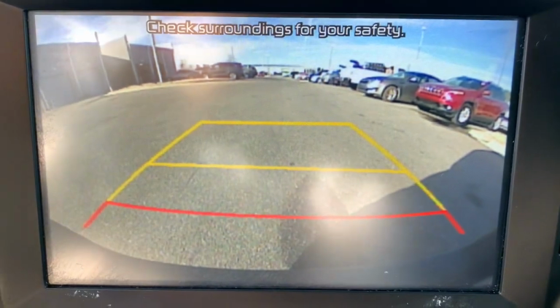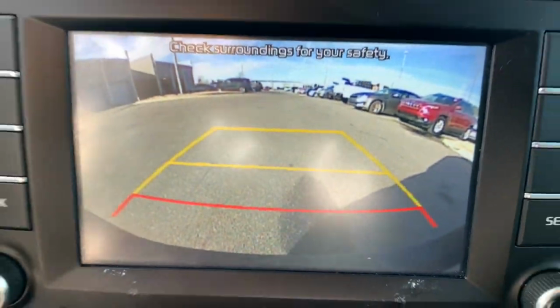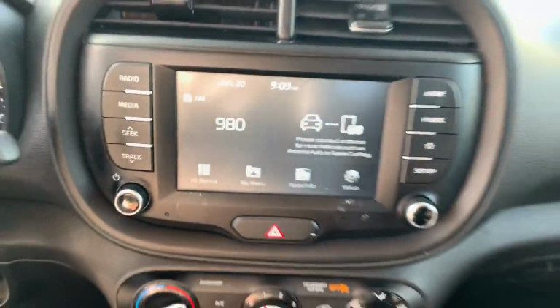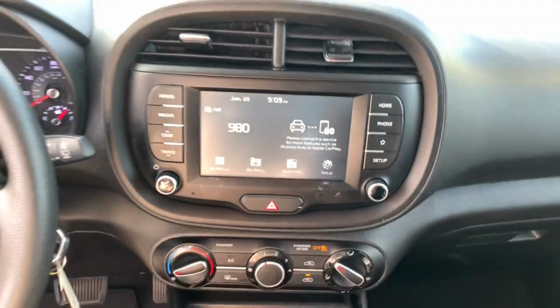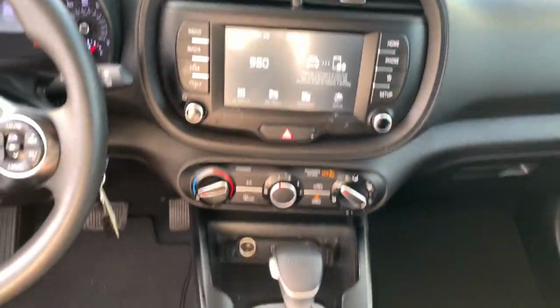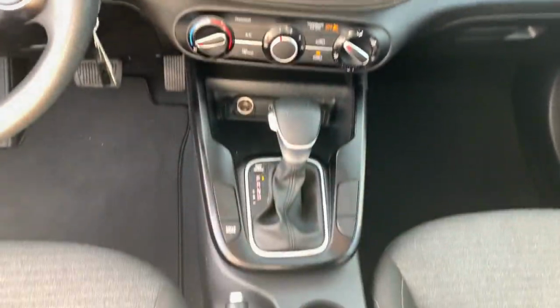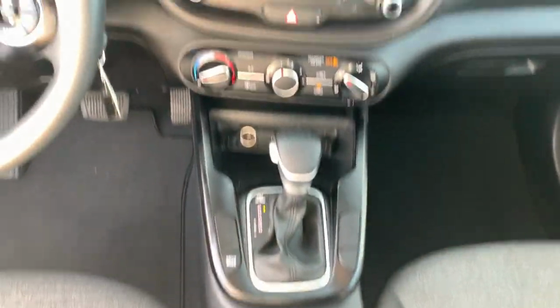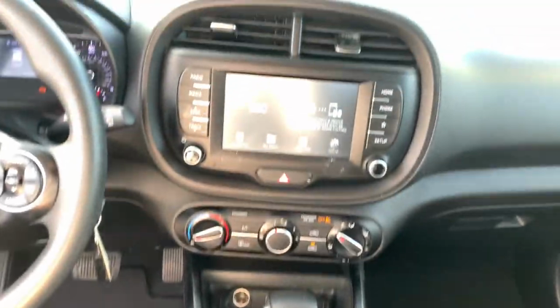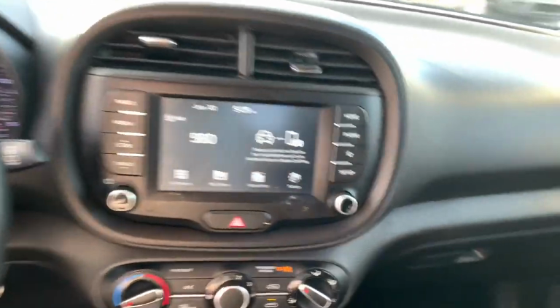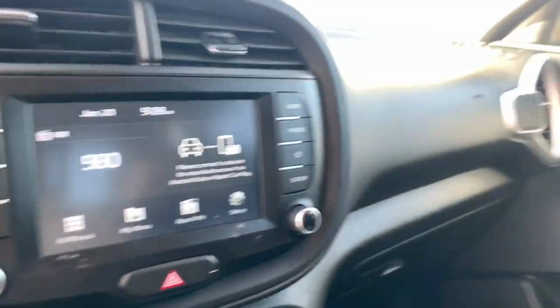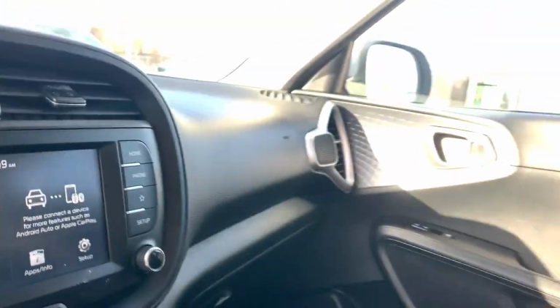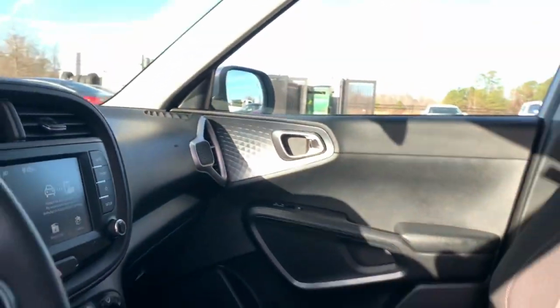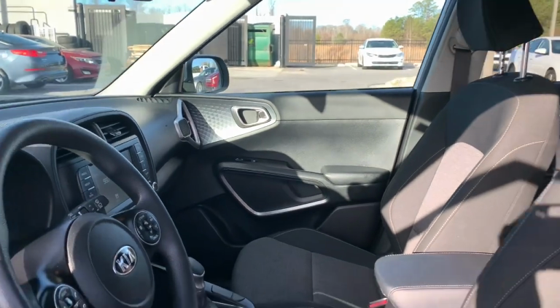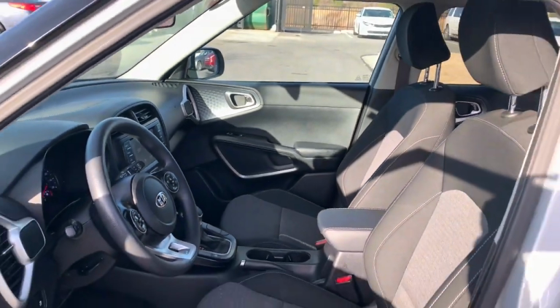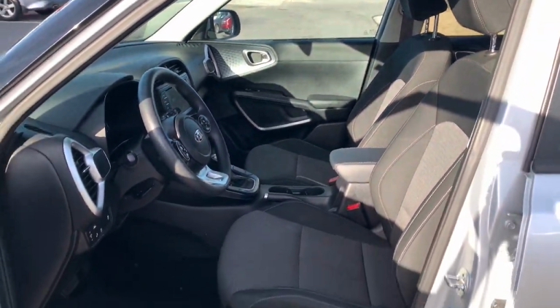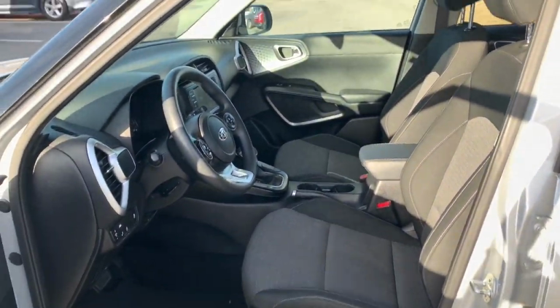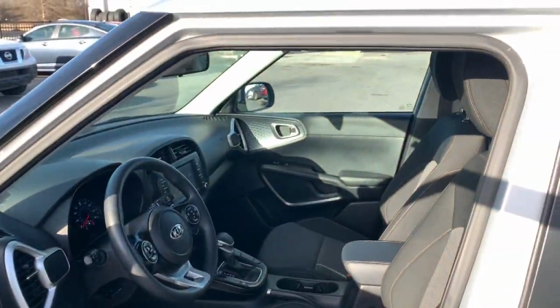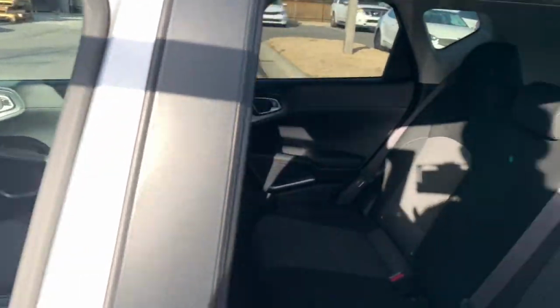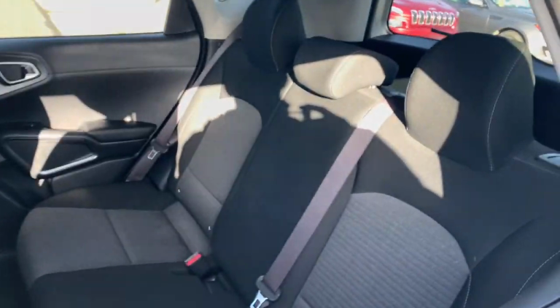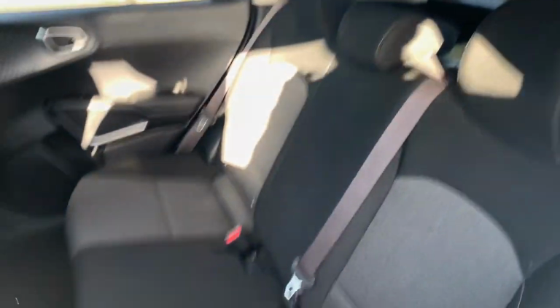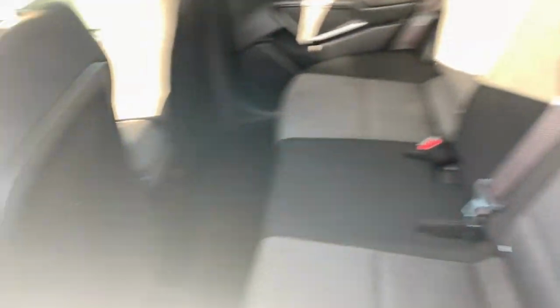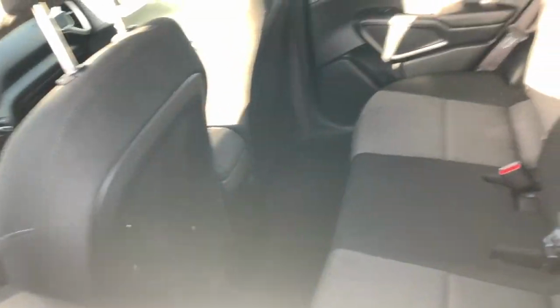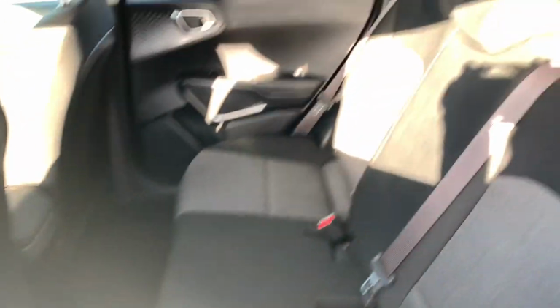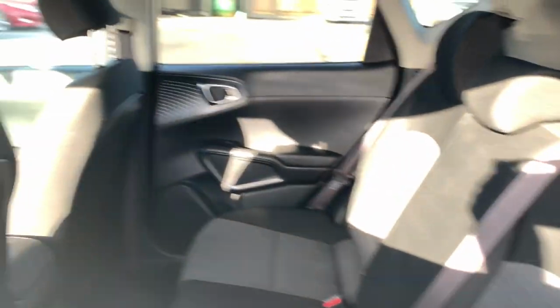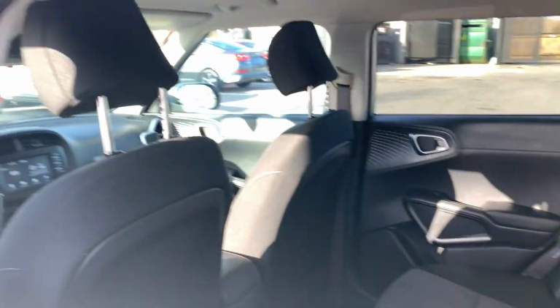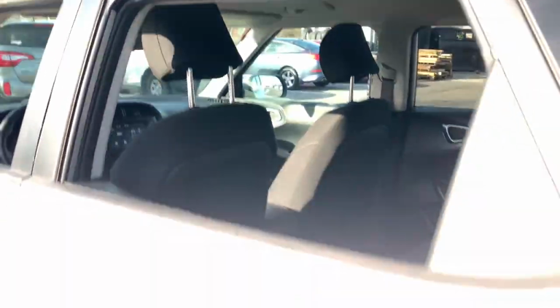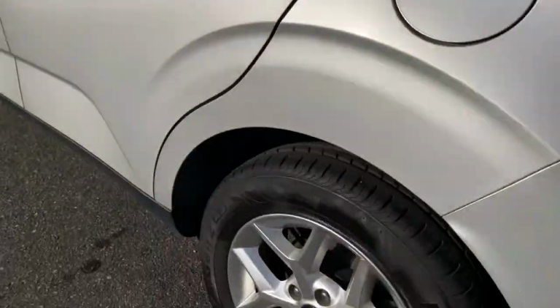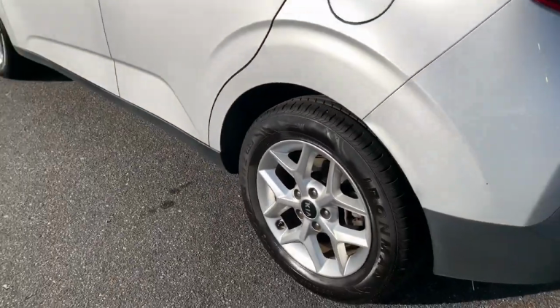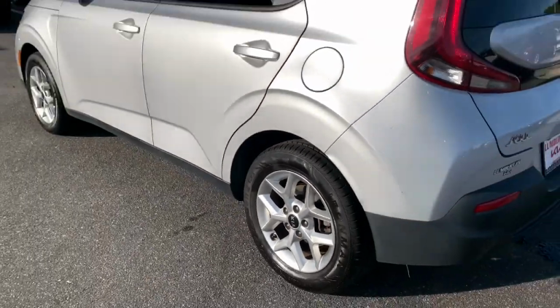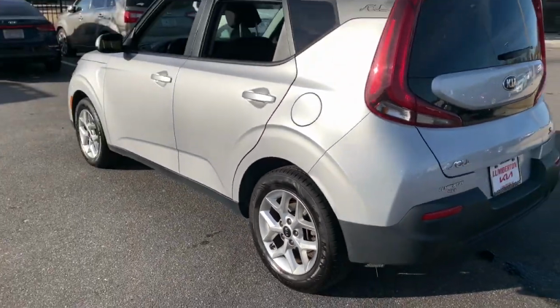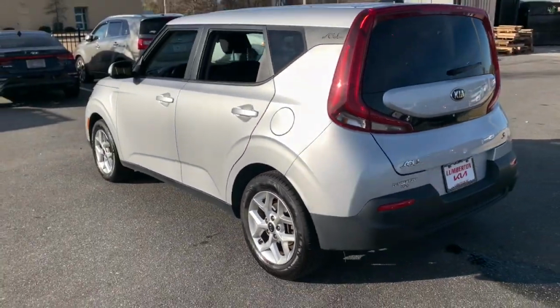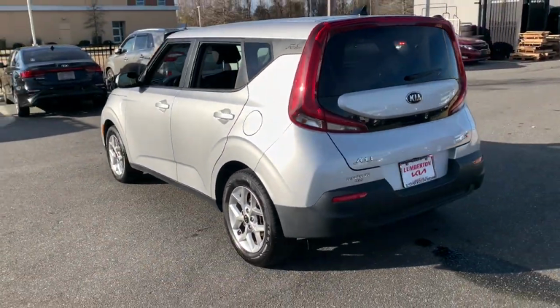Keyless entry, backup camera, lane keeping assist, blind spot monitor, aluminum wheels, Bluetooth connection, steering wheel audio controls, stability control, intermittent wipers.